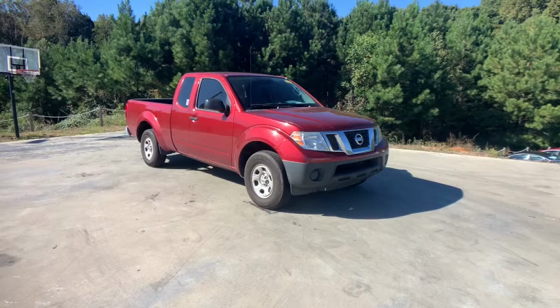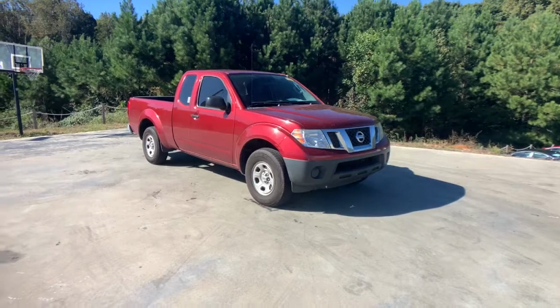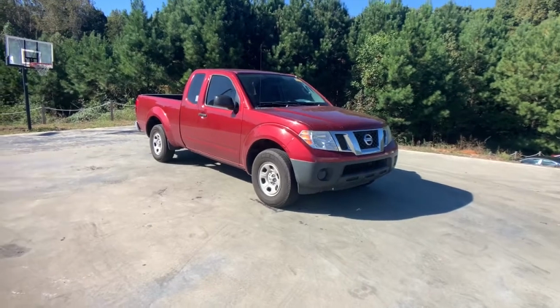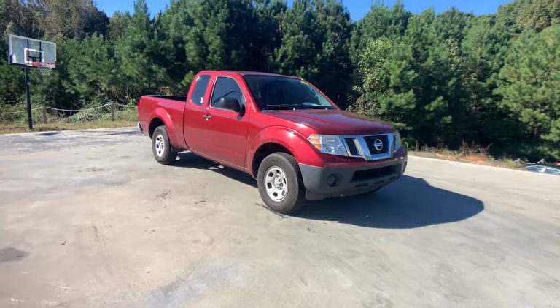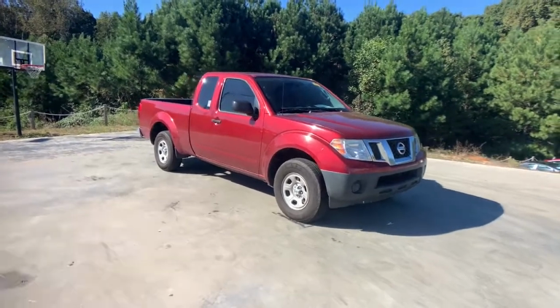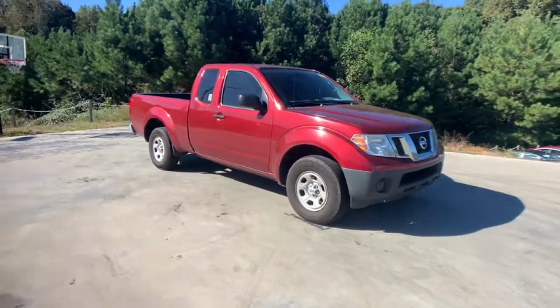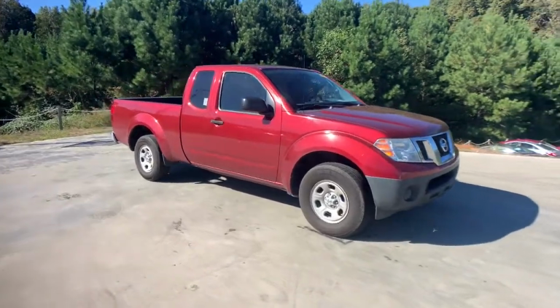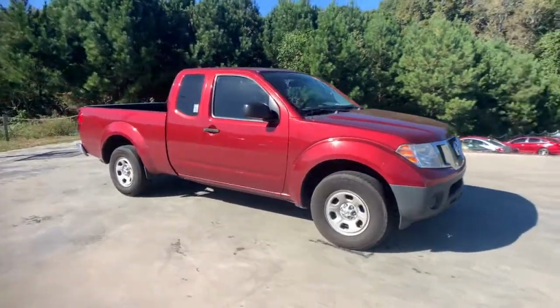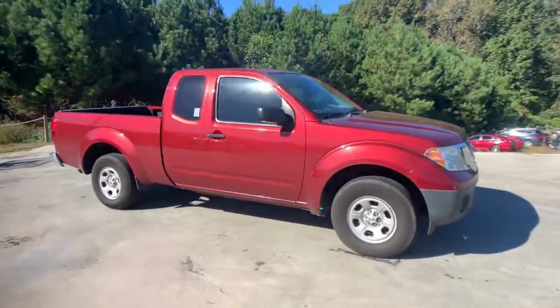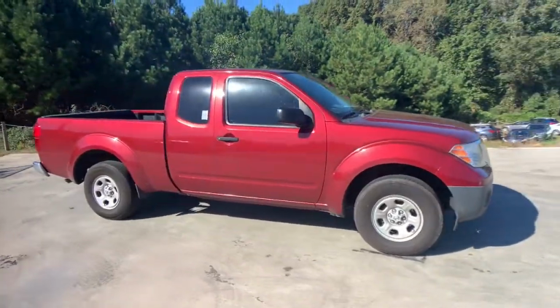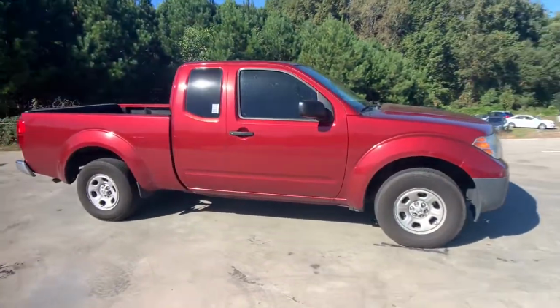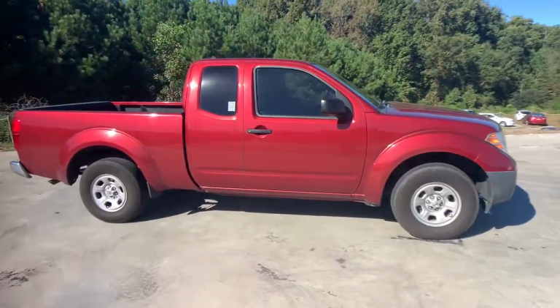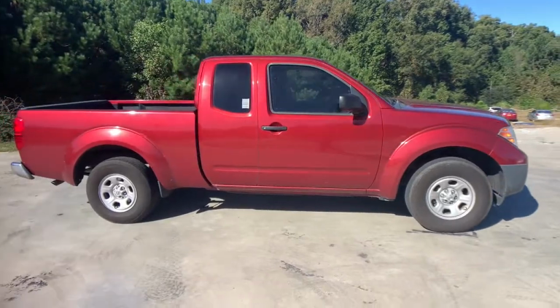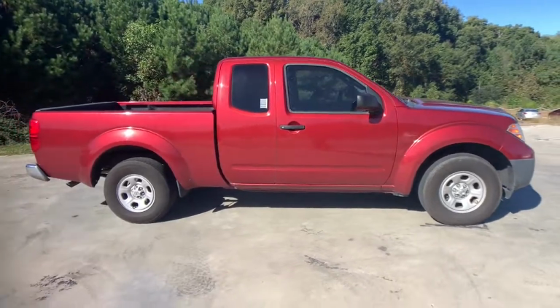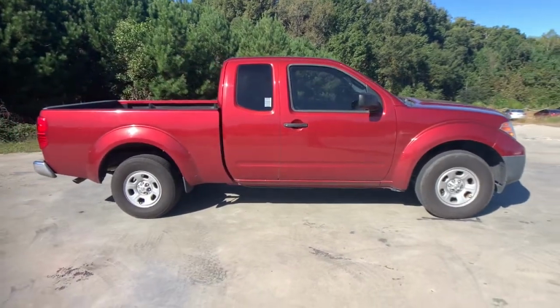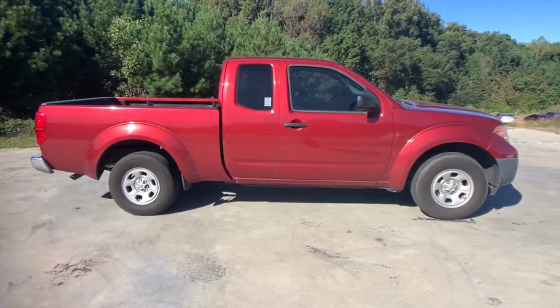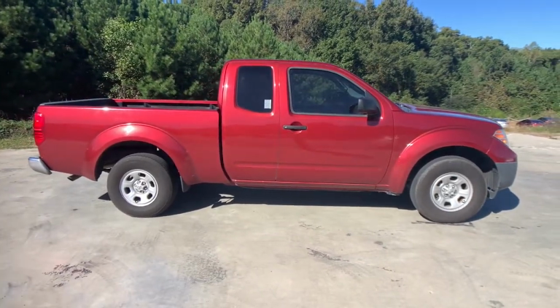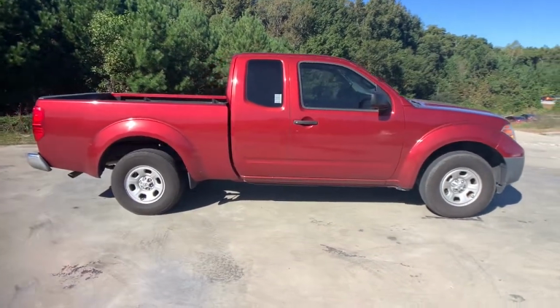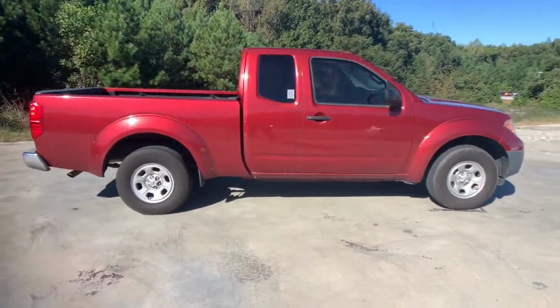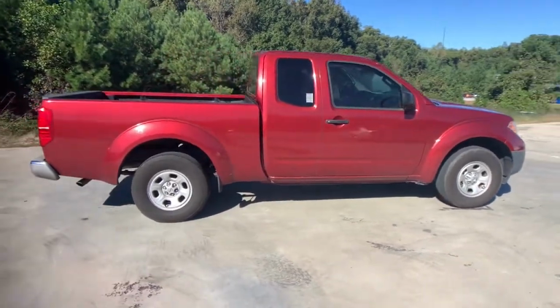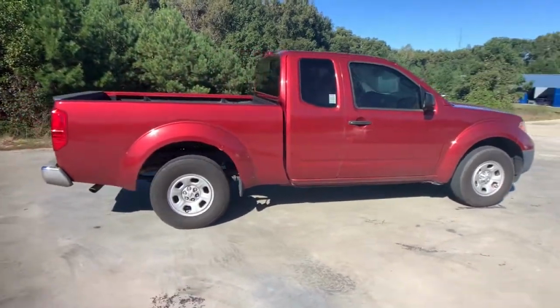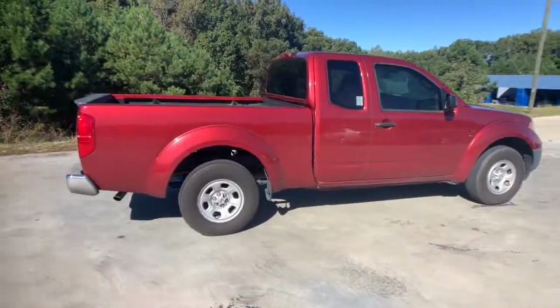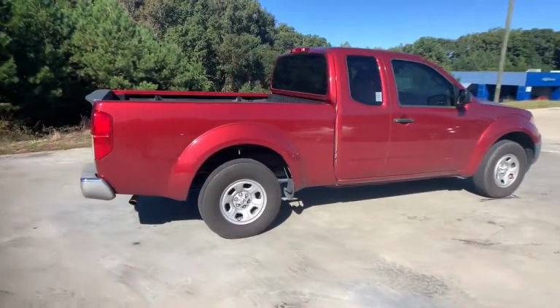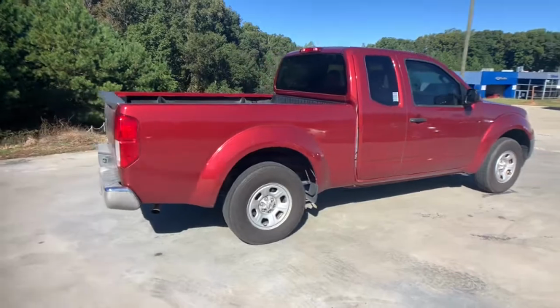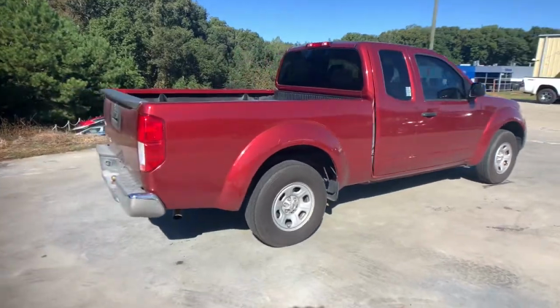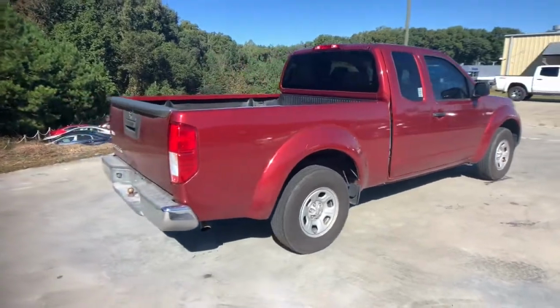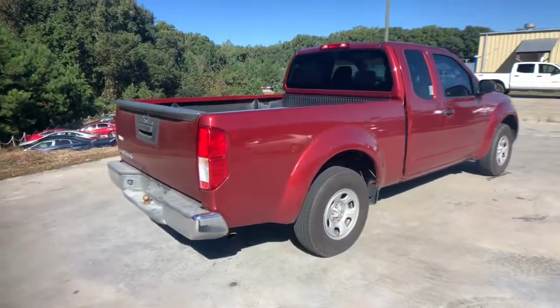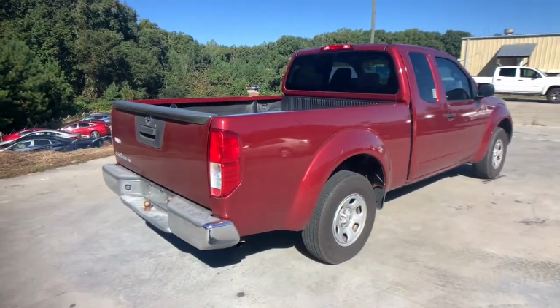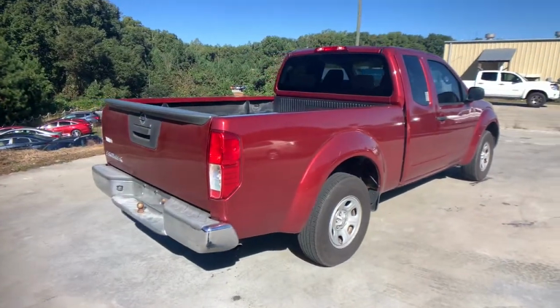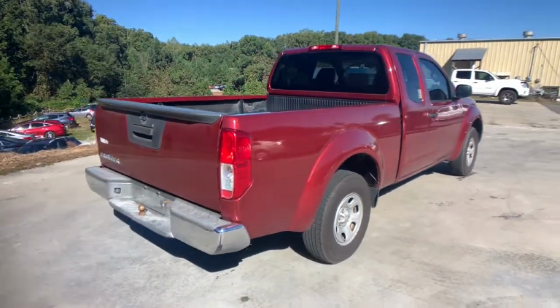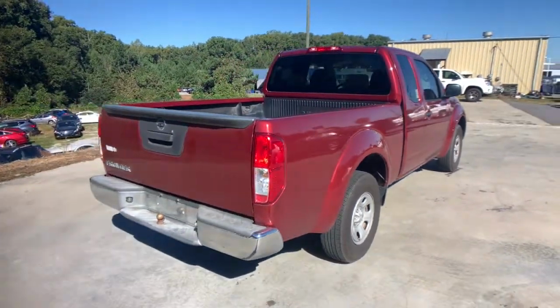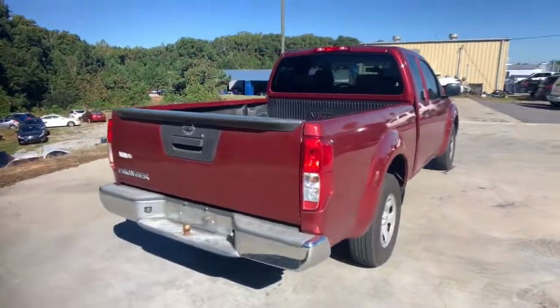Get into the 2013 Nissan Frontier. With less than 90,000 miles on the odometer, this vehicle provides excellent value. You'll be ready for the job or off-road recreation in this remarkably affordable Frontier.